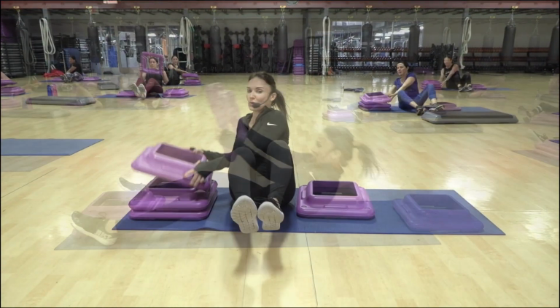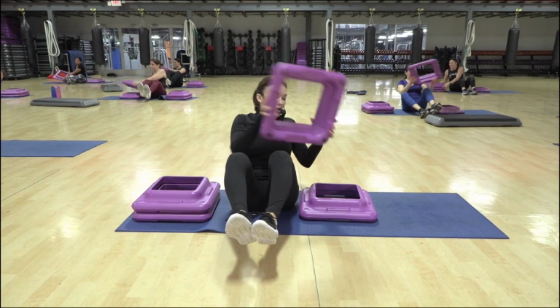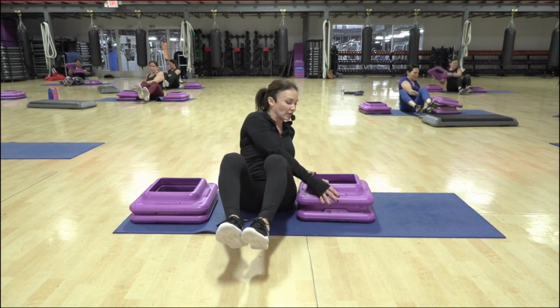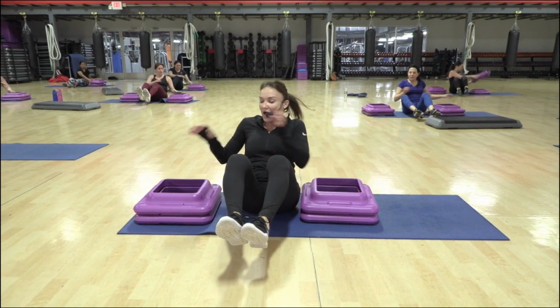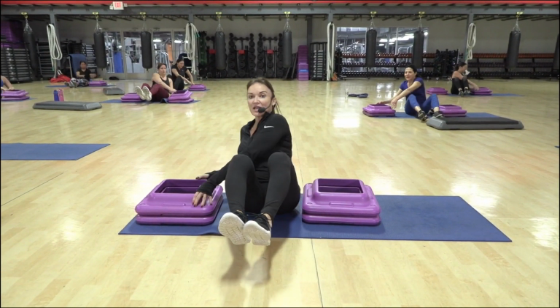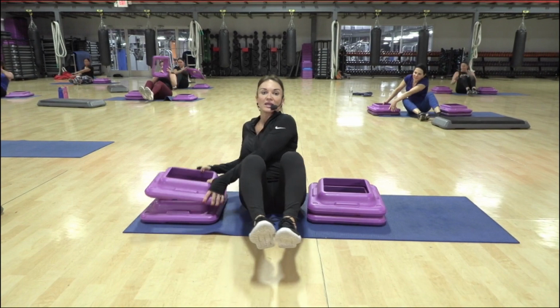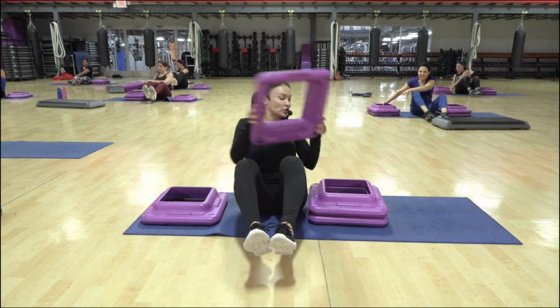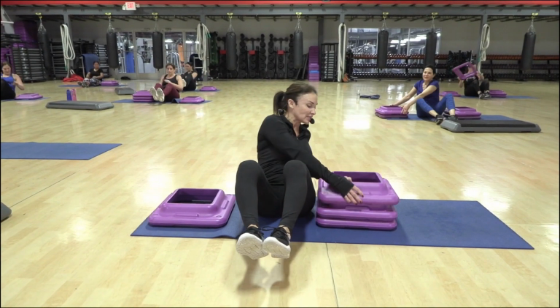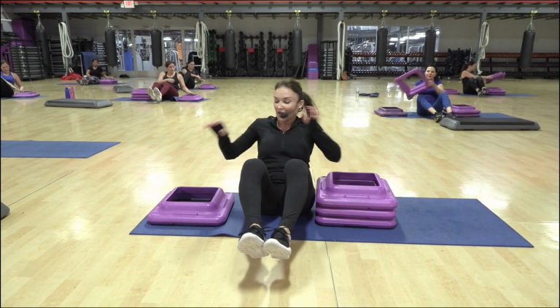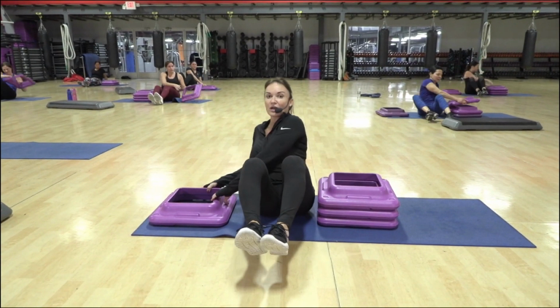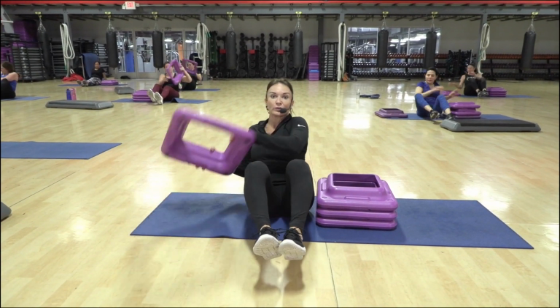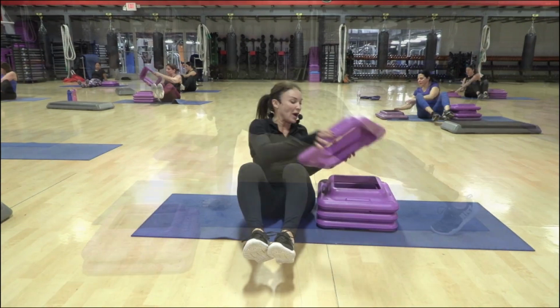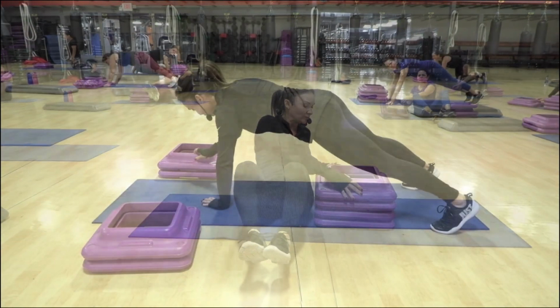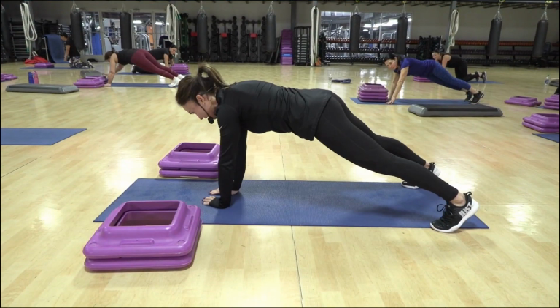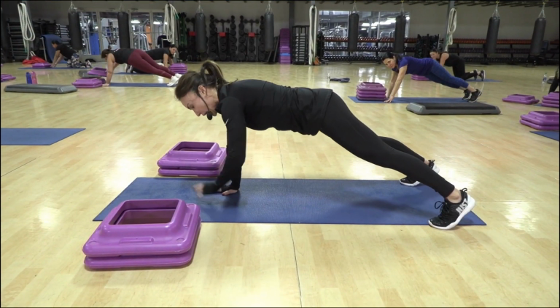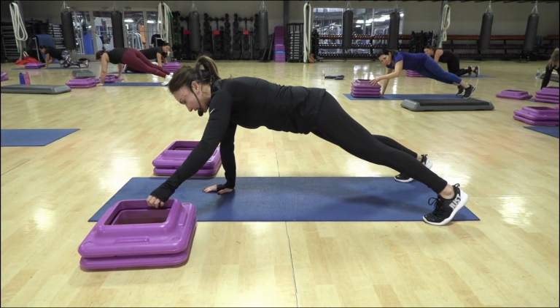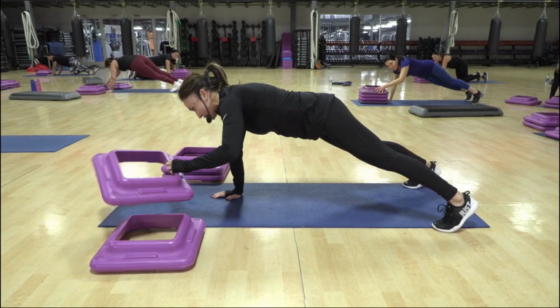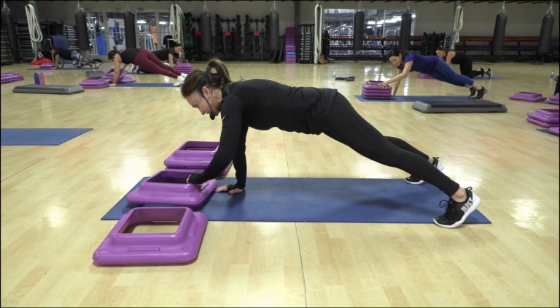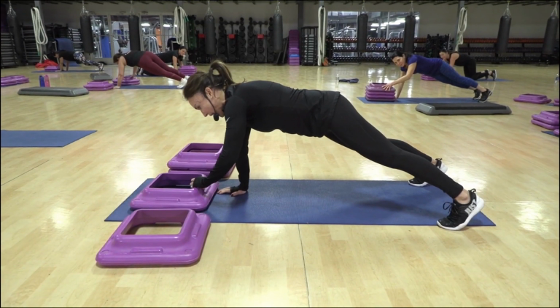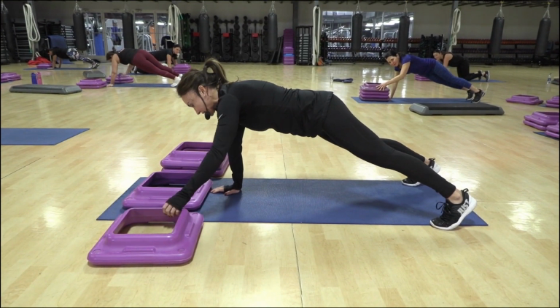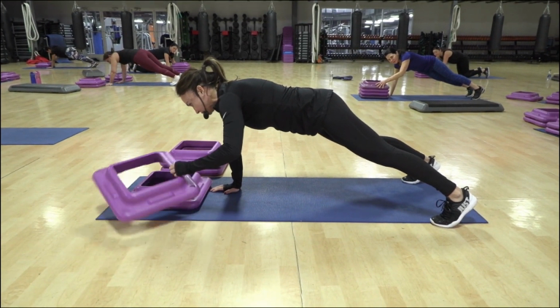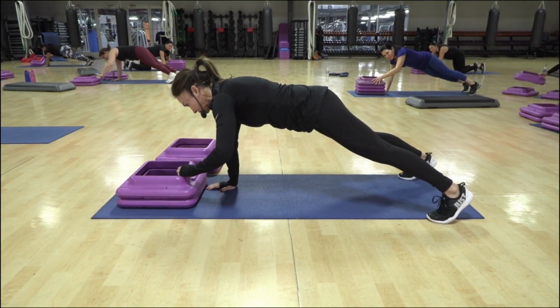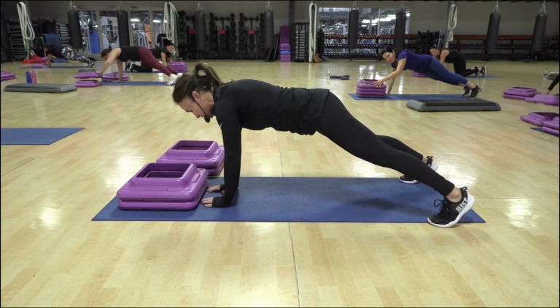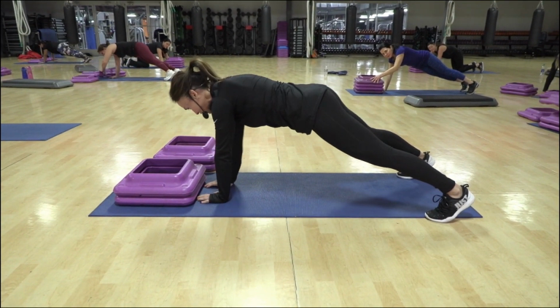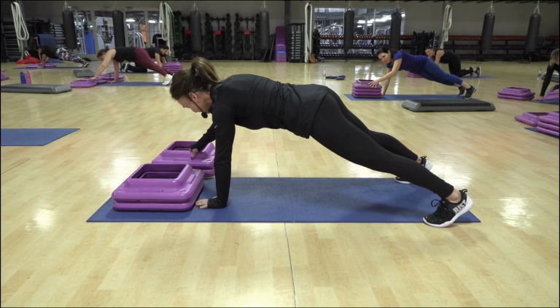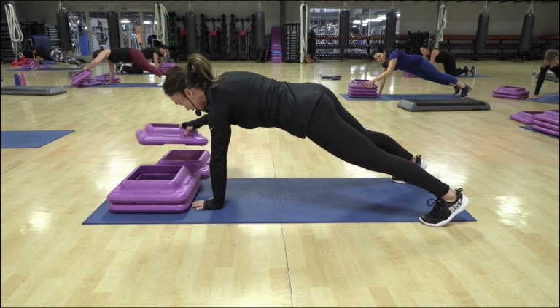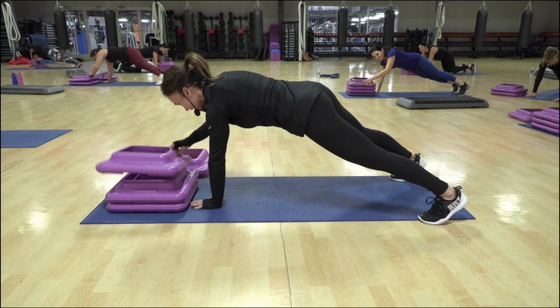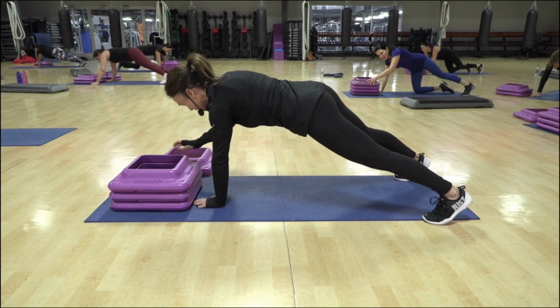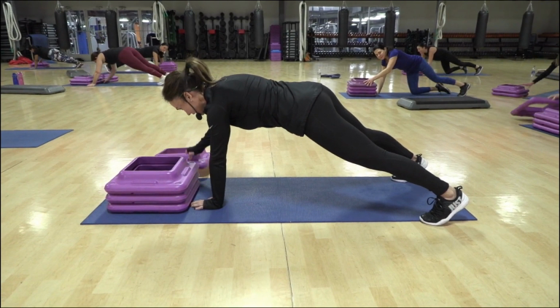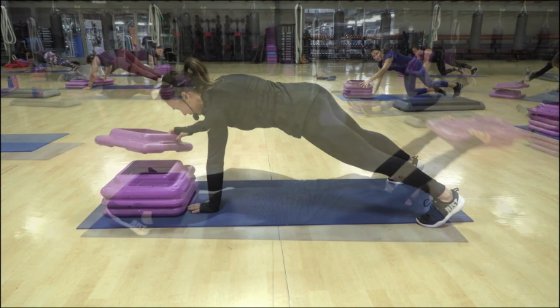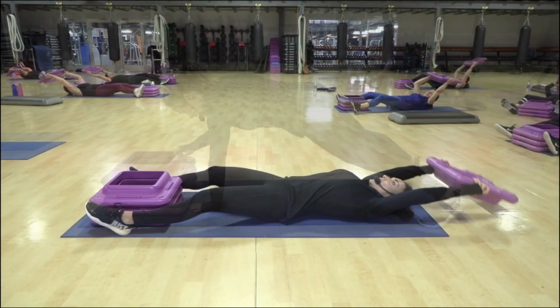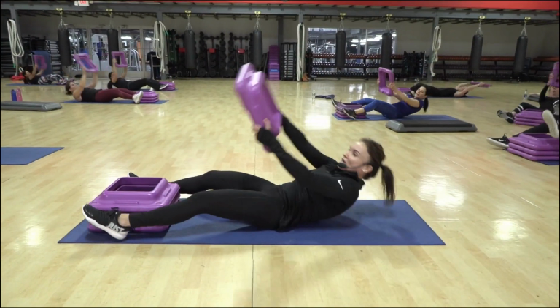Two, adjust. You can adjust if you're not quite in the right spot. Switch hands. Bring that outside step back to the center. Switch hands. Bring the other back in.